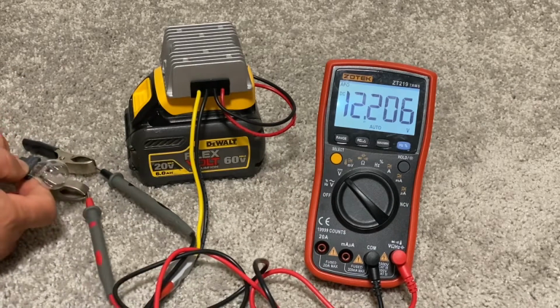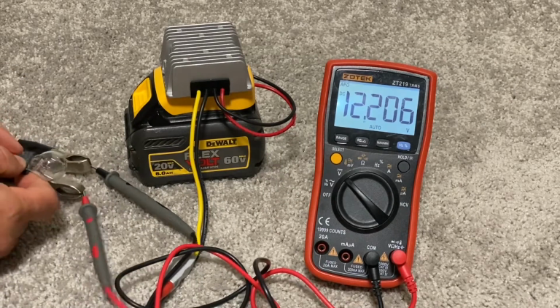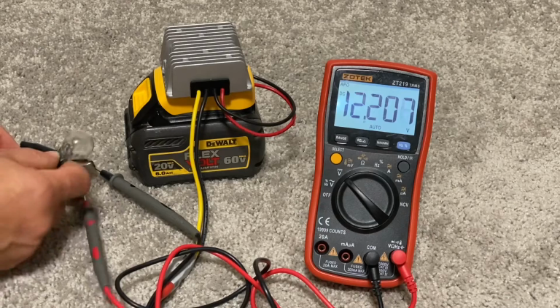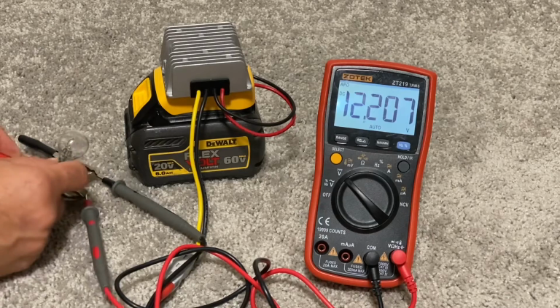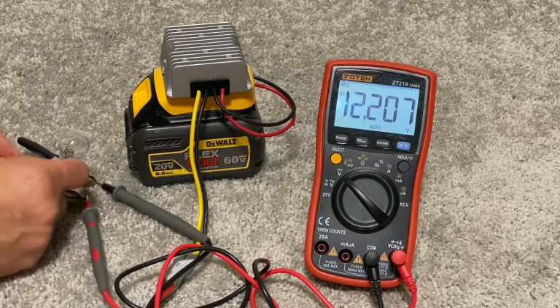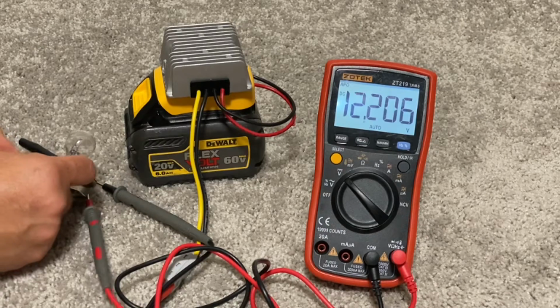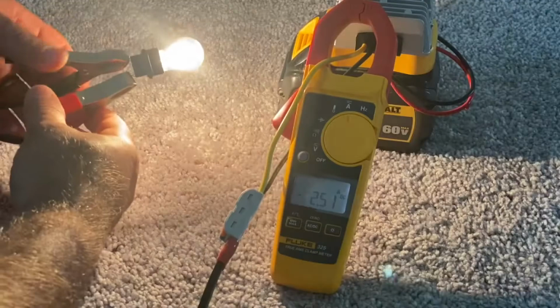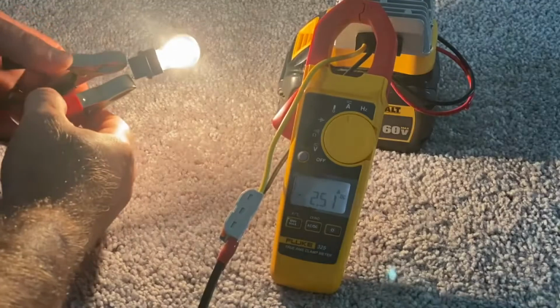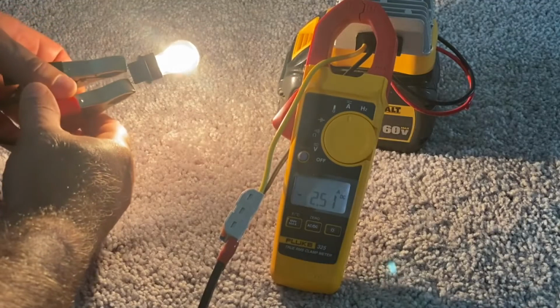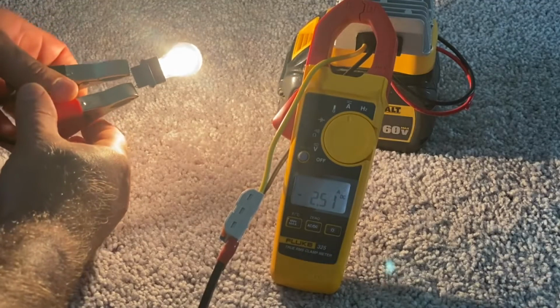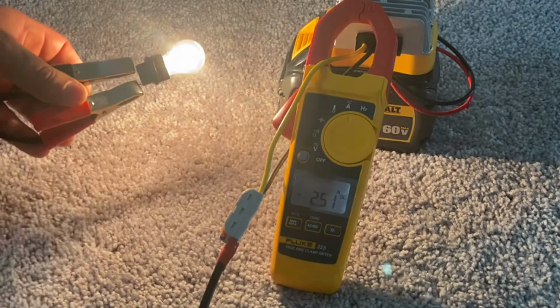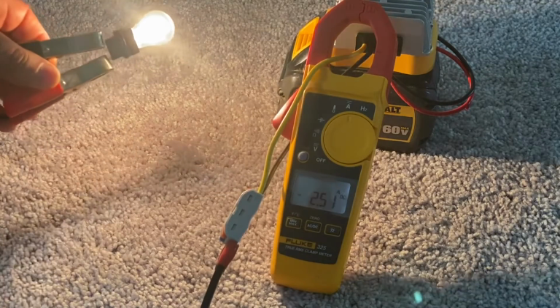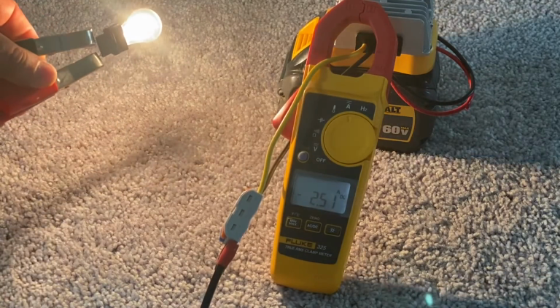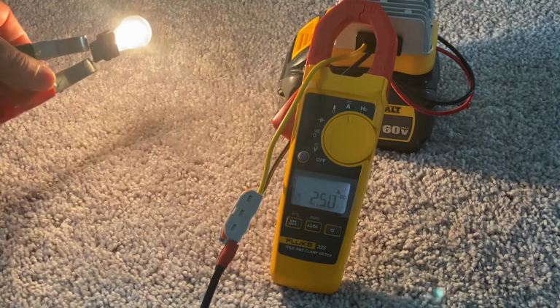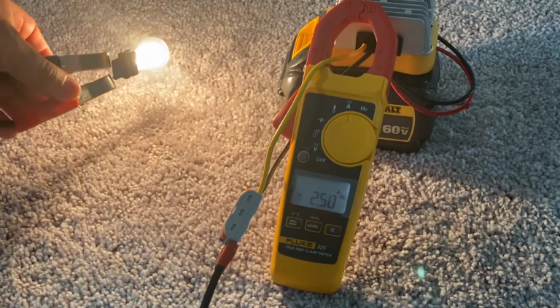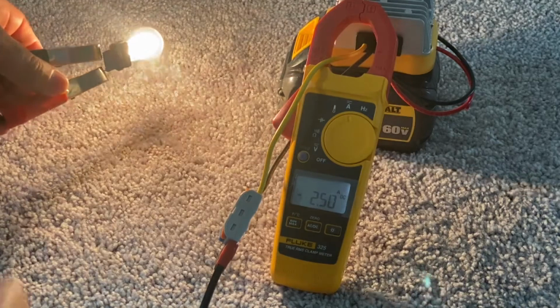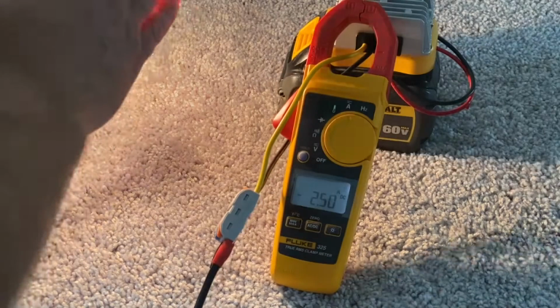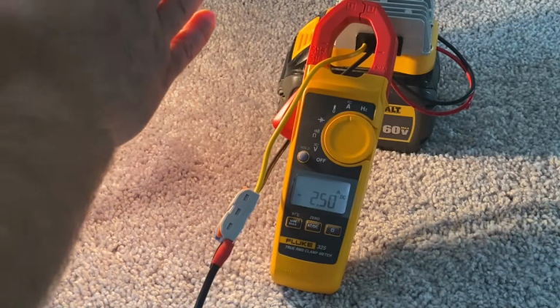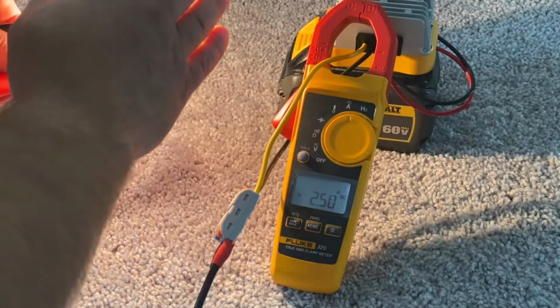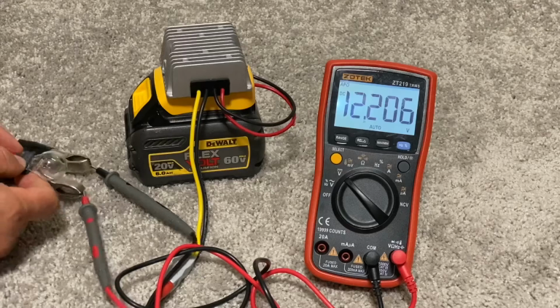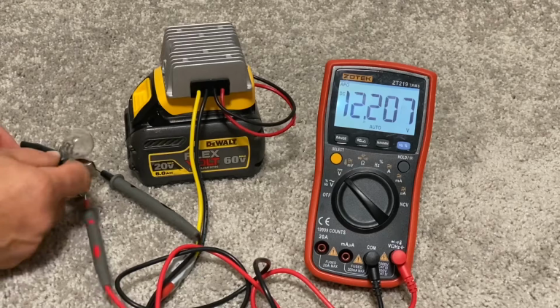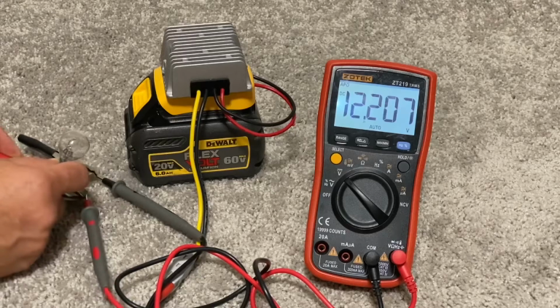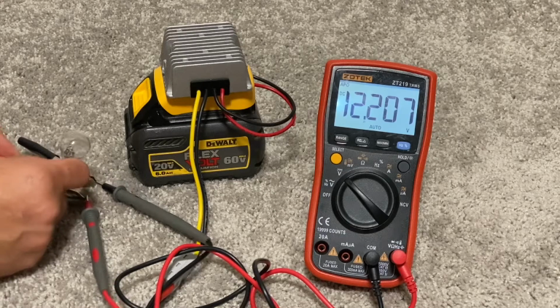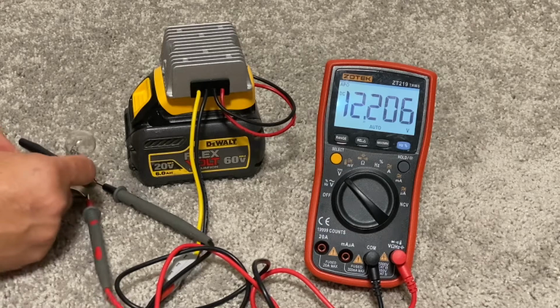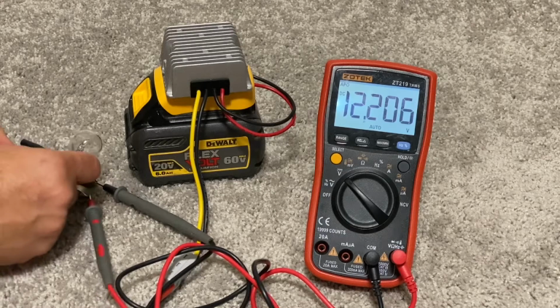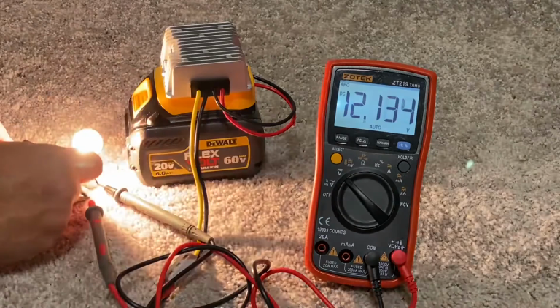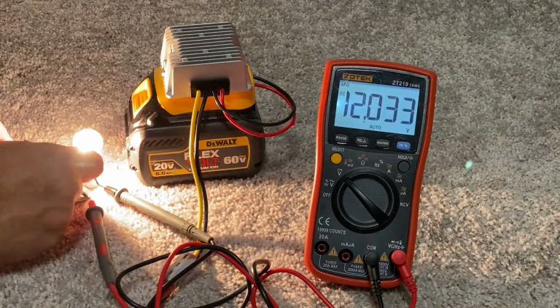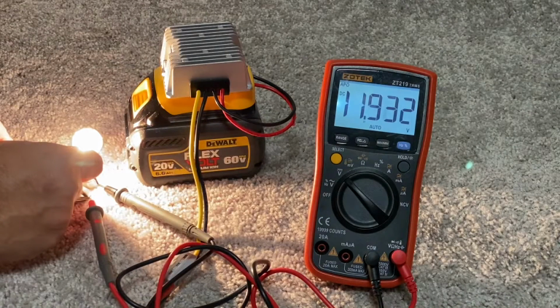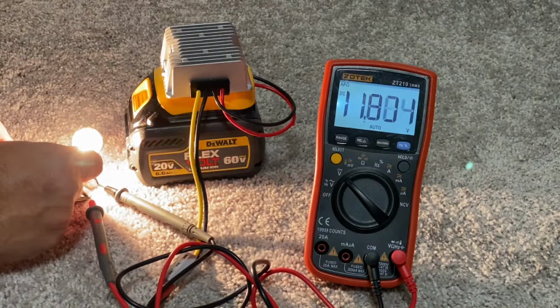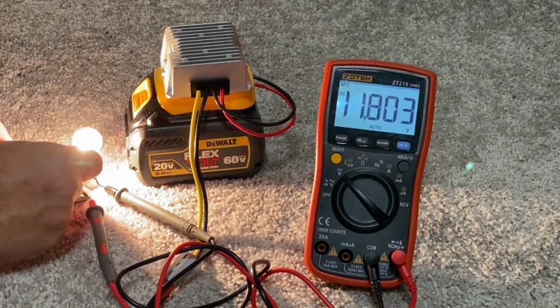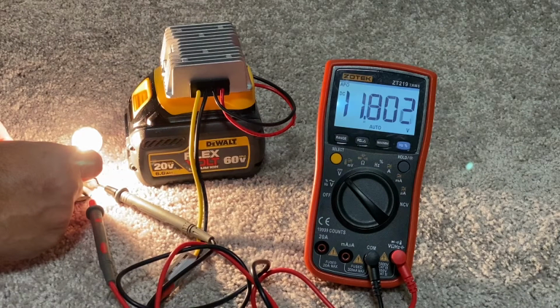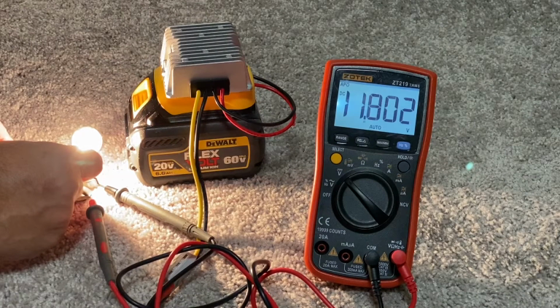Now let's add some load. This car light bulb has 0.8 ohm impedance and draws 2.5 amps of current, as you can see in this current test. When I hook up the bulb, the voltage drops to 11.8 volts. I like the way it performs.